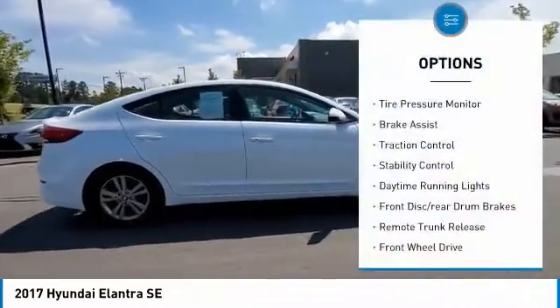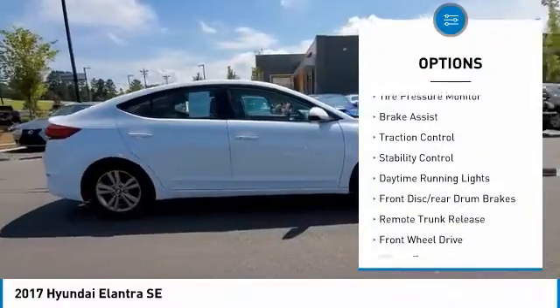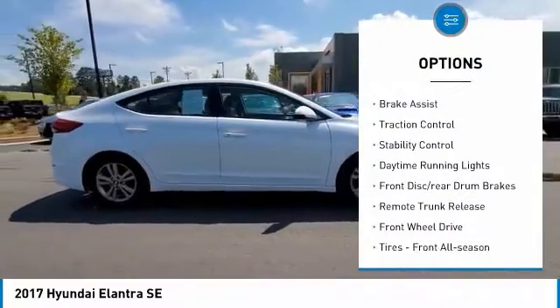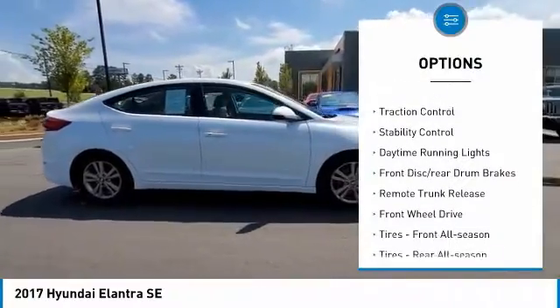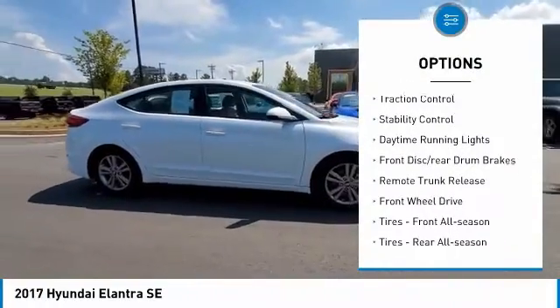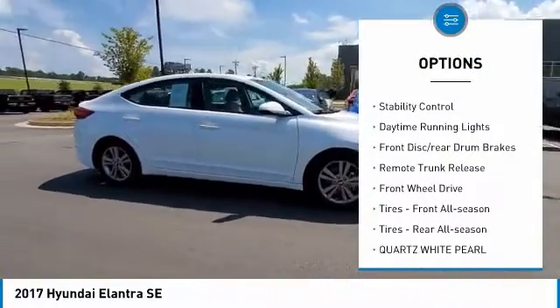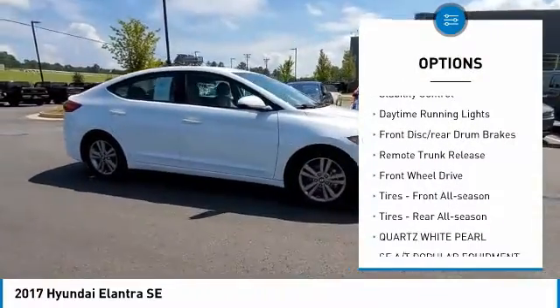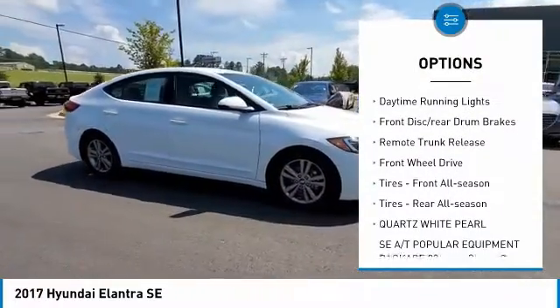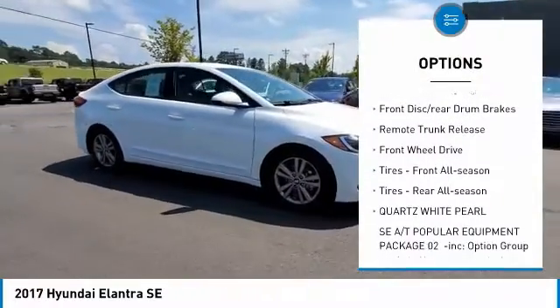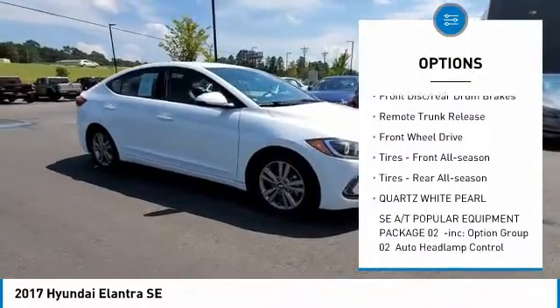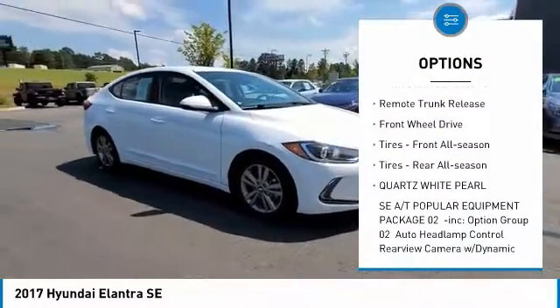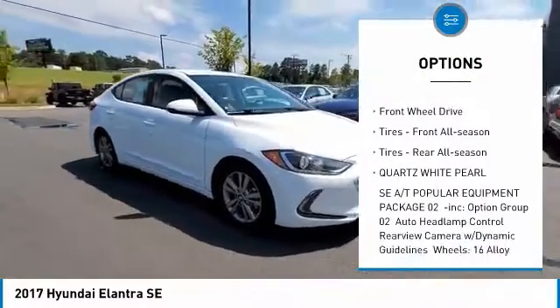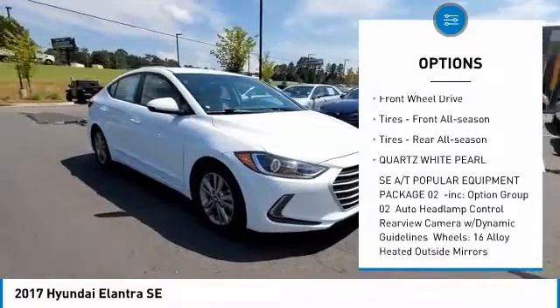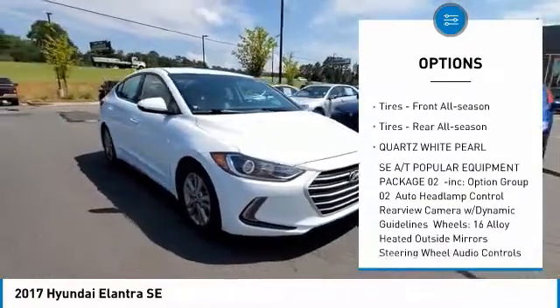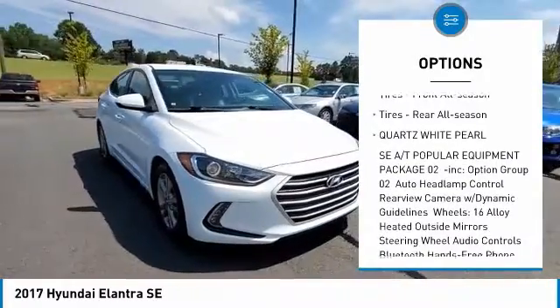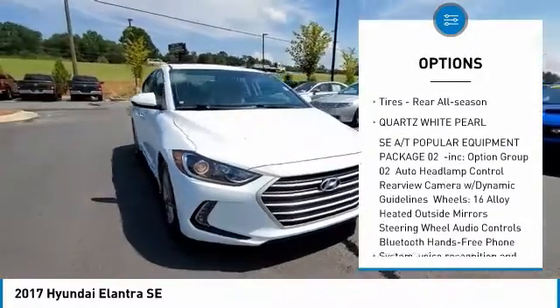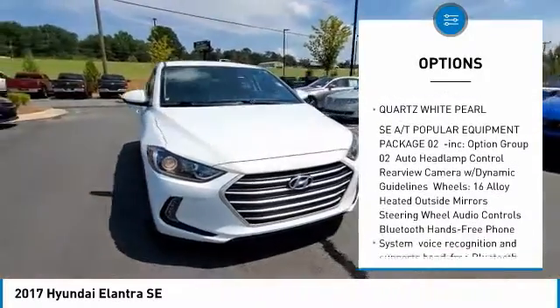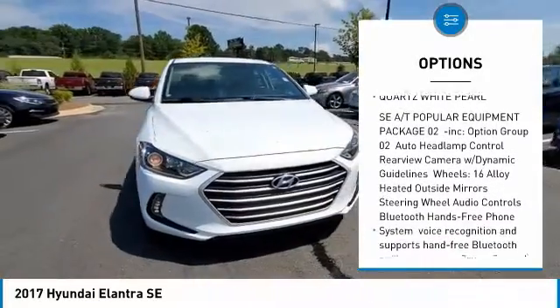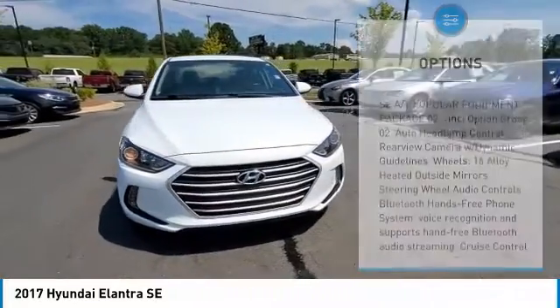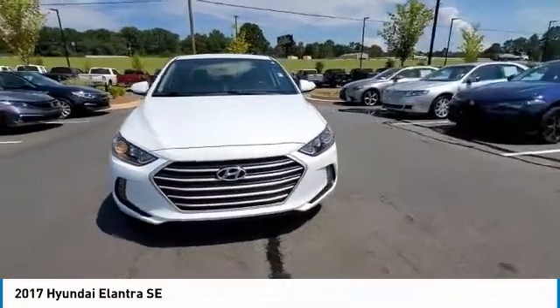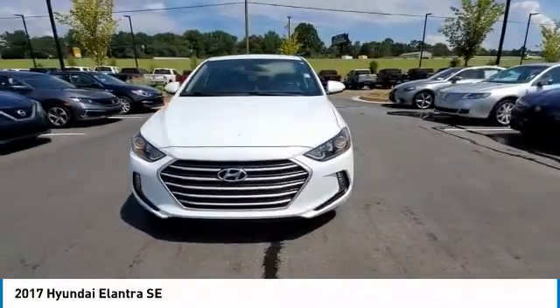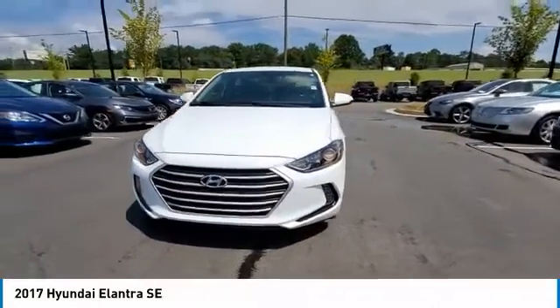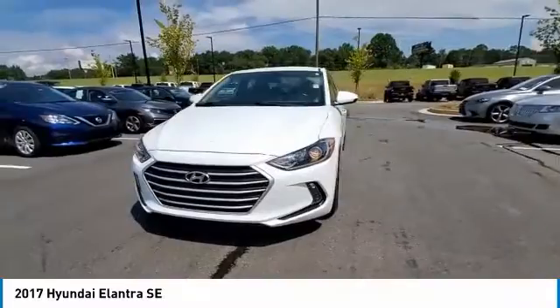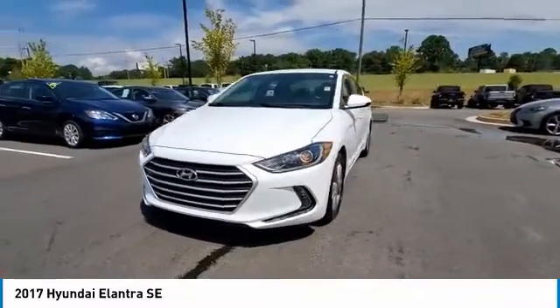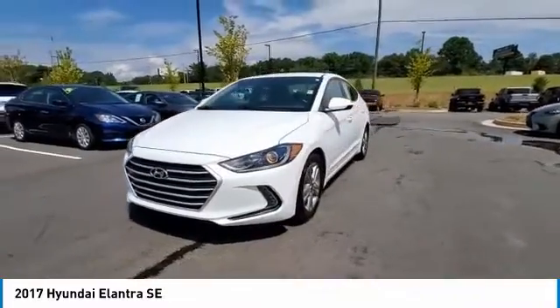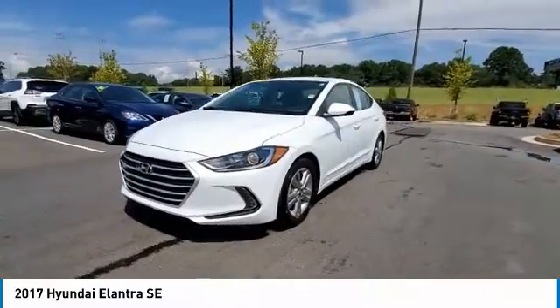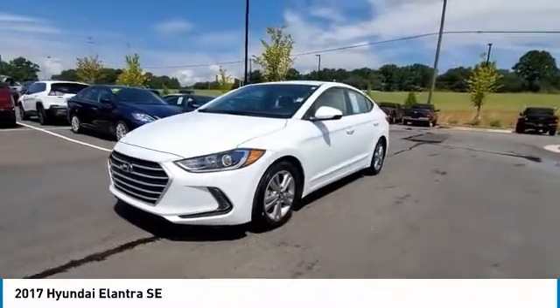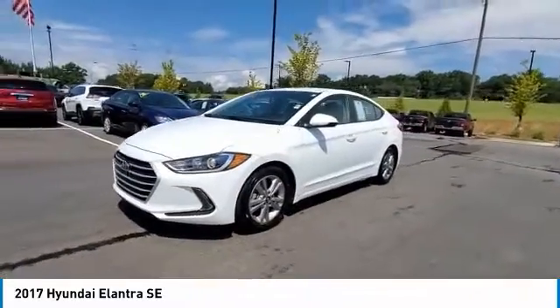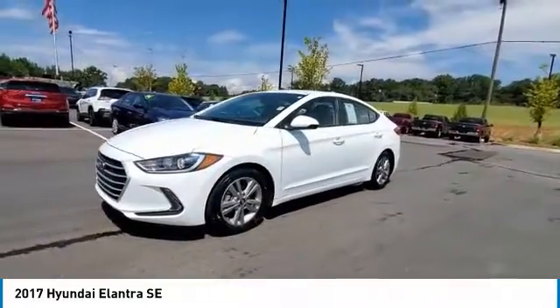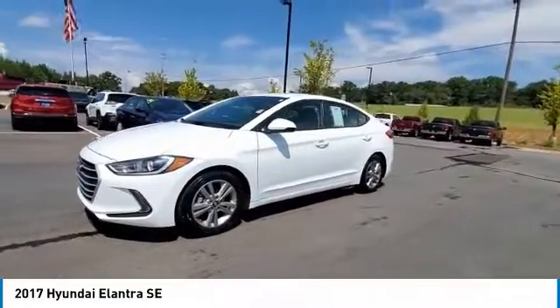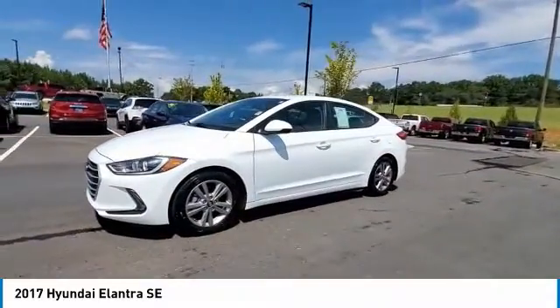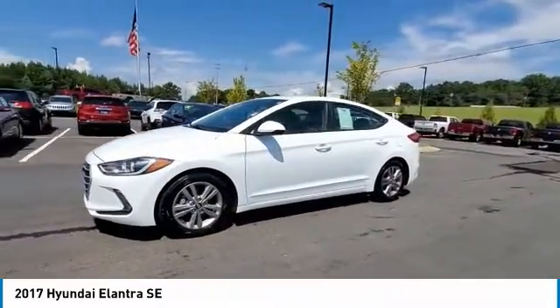Tire pressure monitor, brake assist, traction control, stability control, daytime running lights, front disc, rear drum brakes, remote trunk release, FWD, tires front all season, tires rear all season.